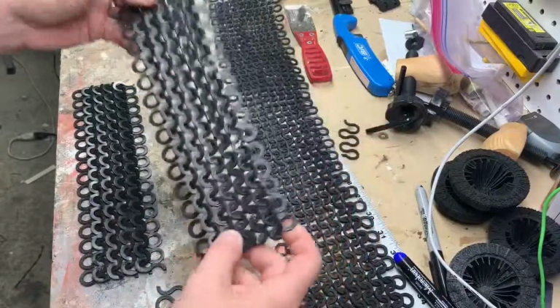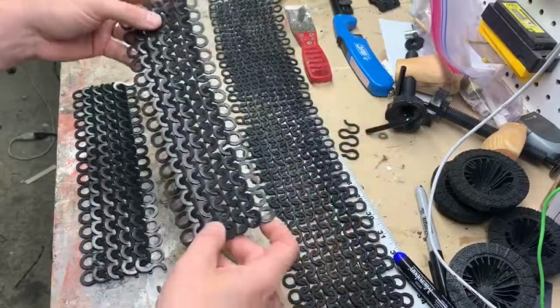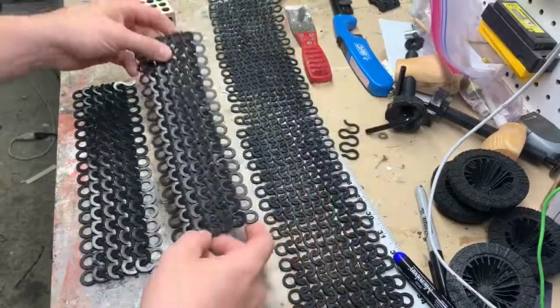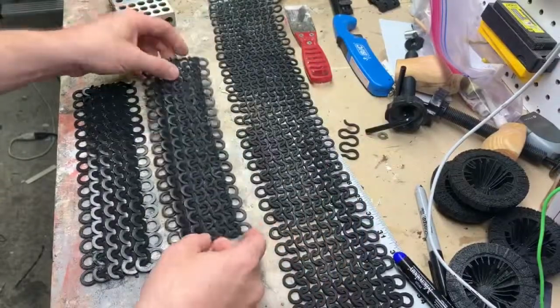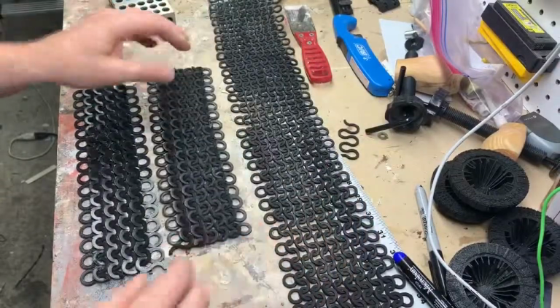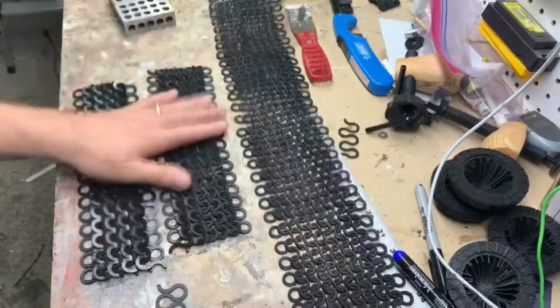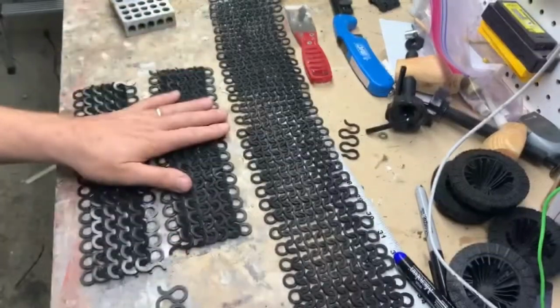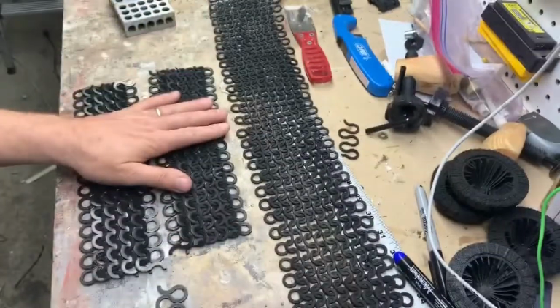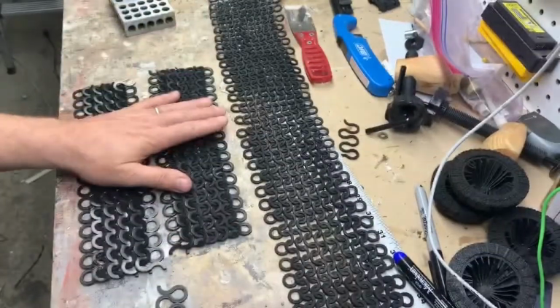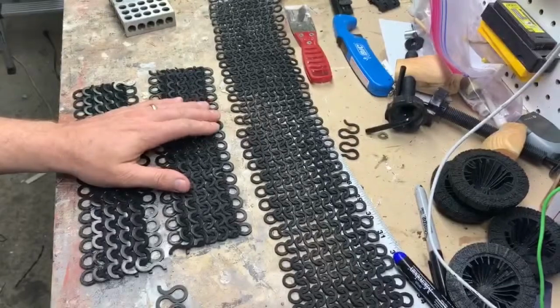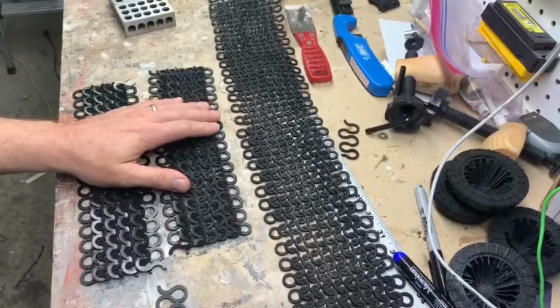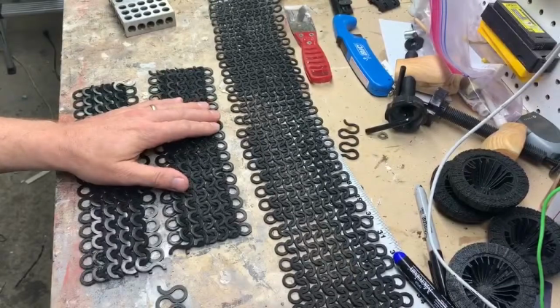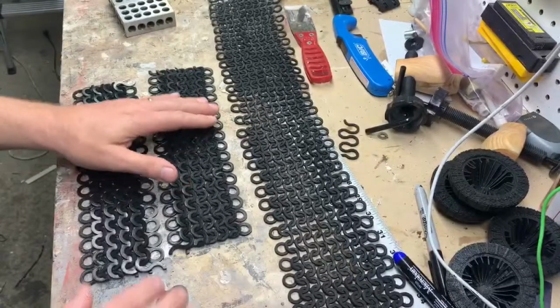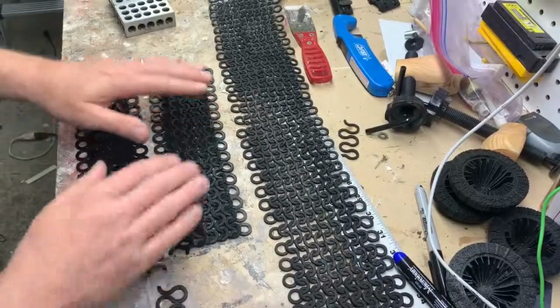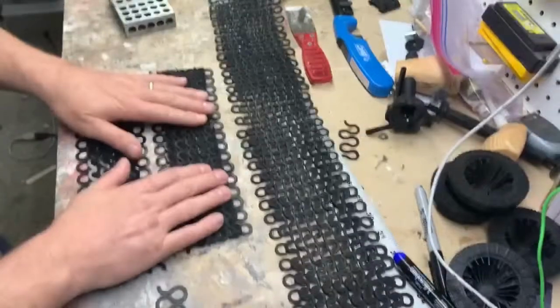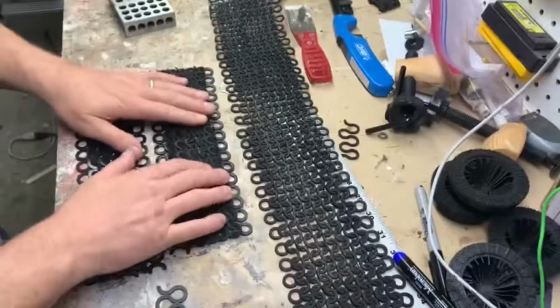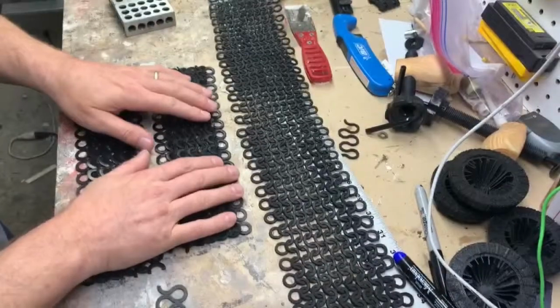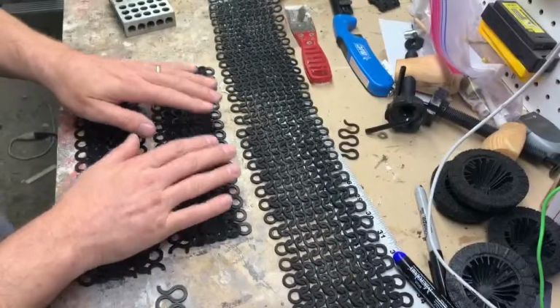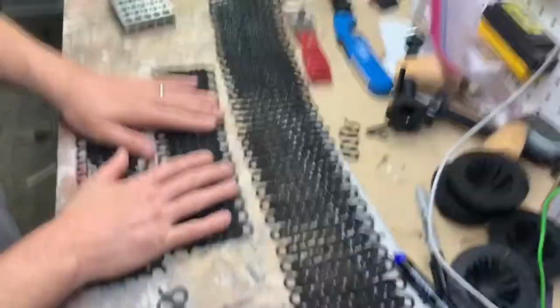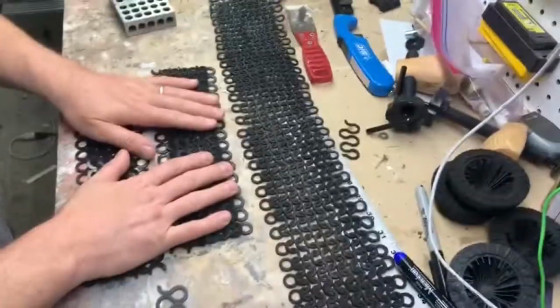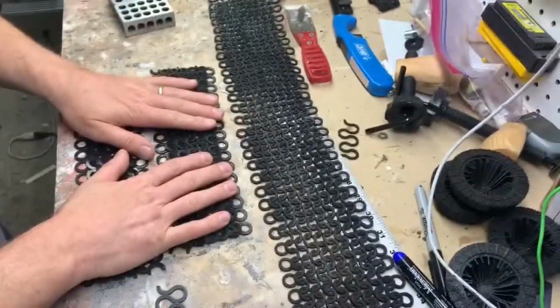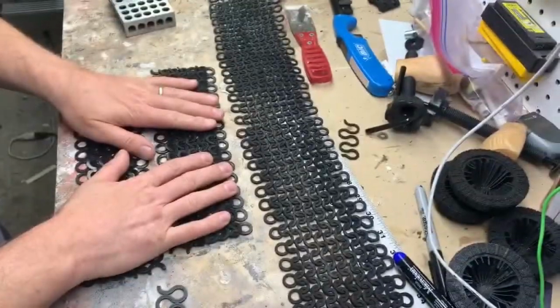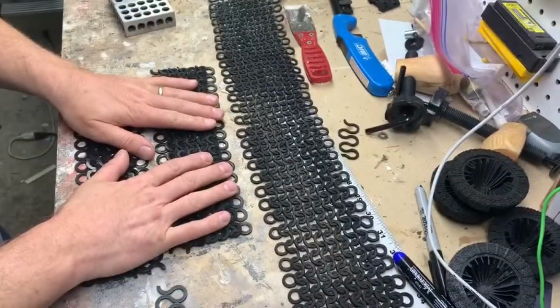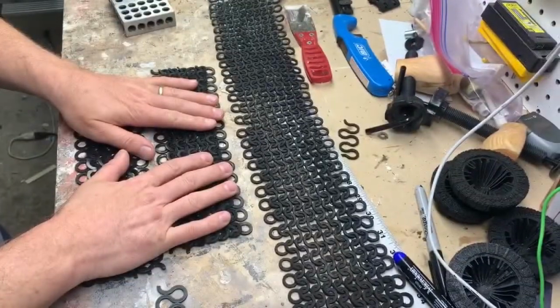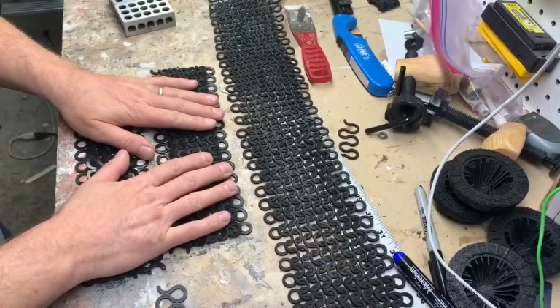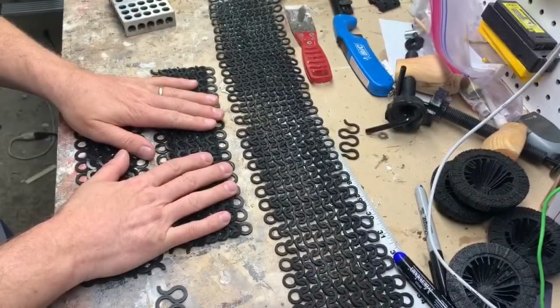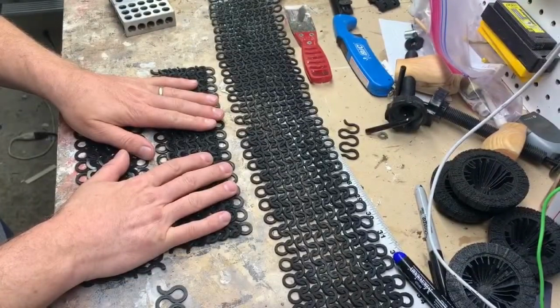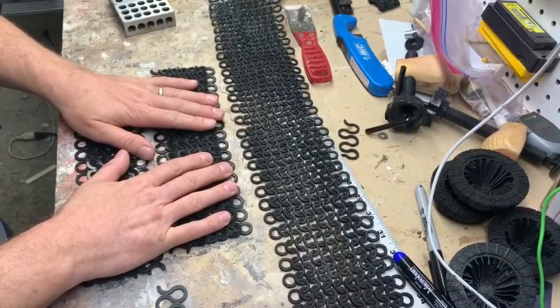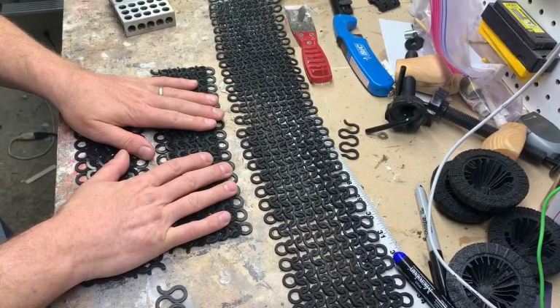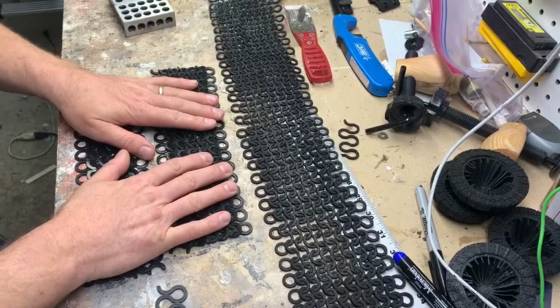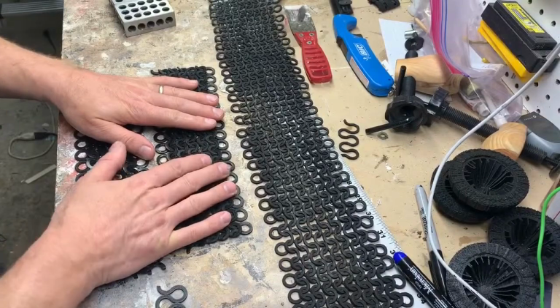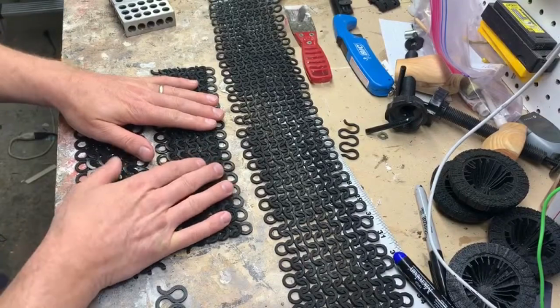I used three different techniques to make this chainmail and I'll explain to you what I did real quick and kind of give you my pros and cons.